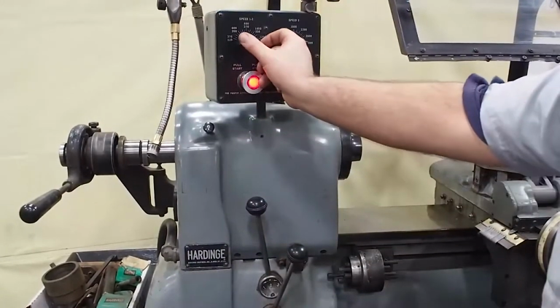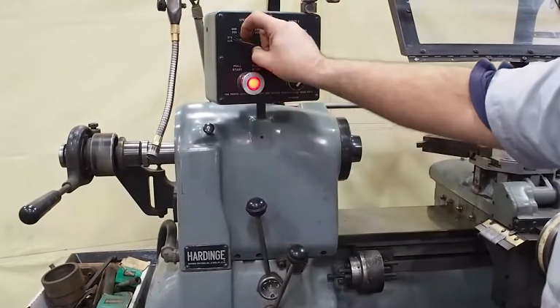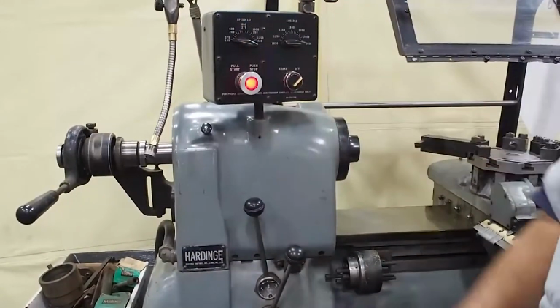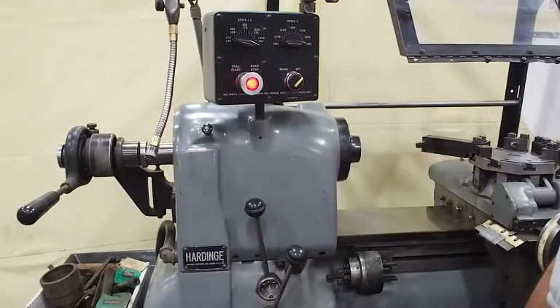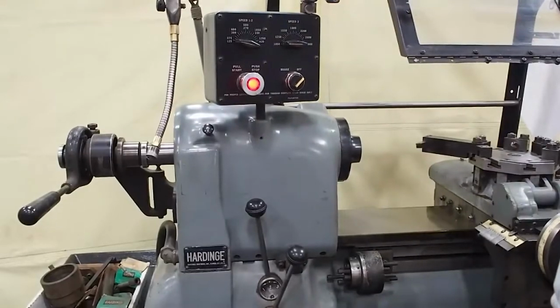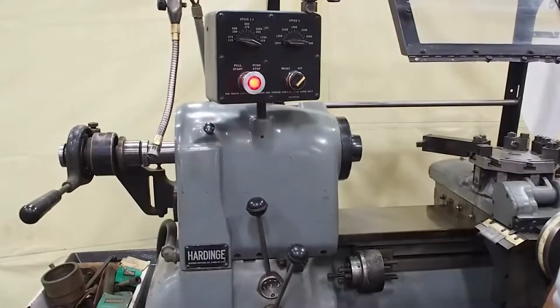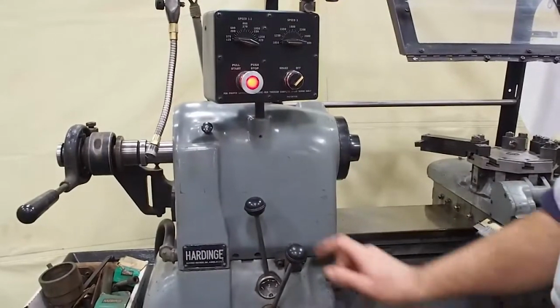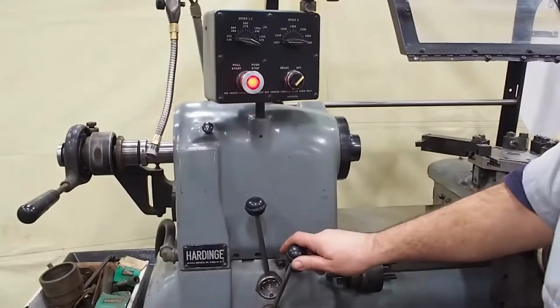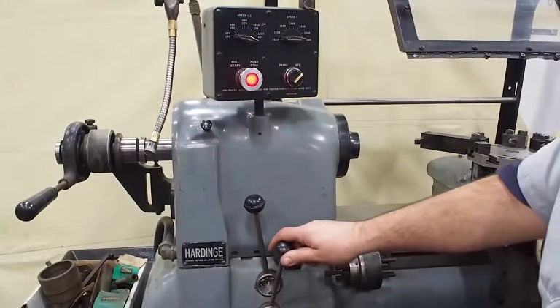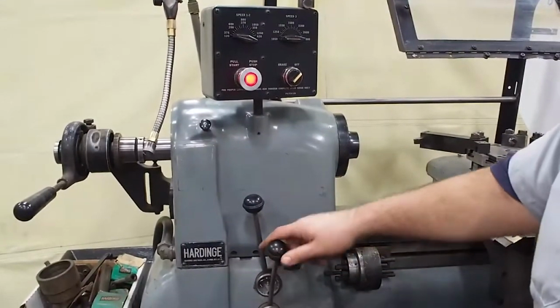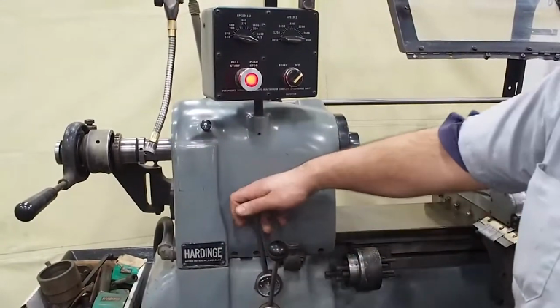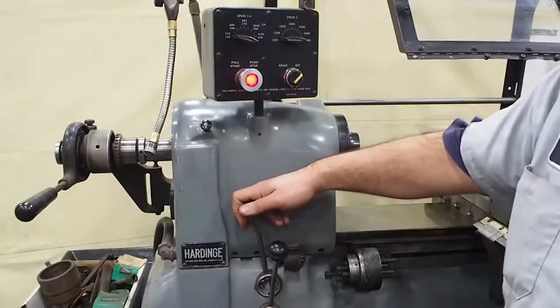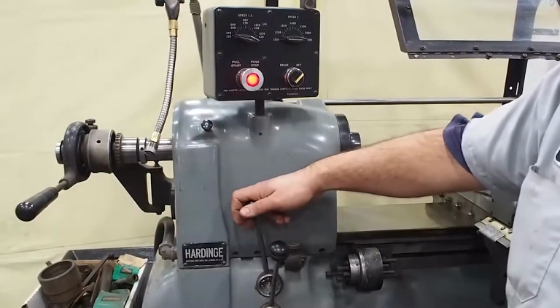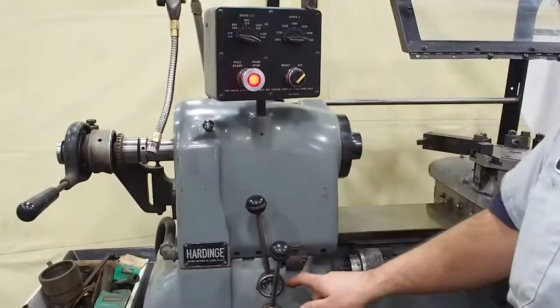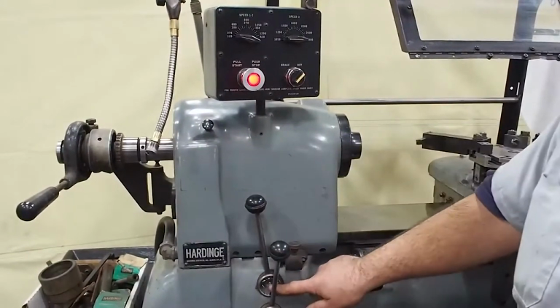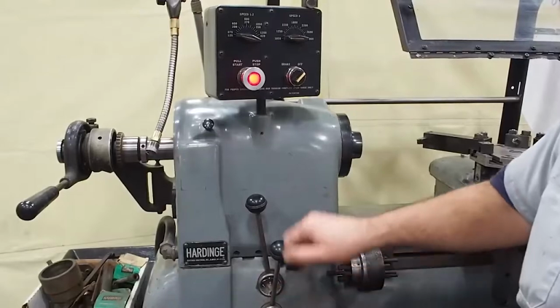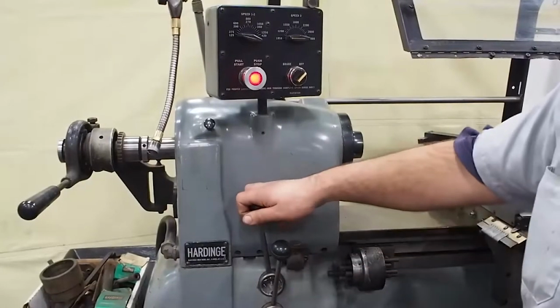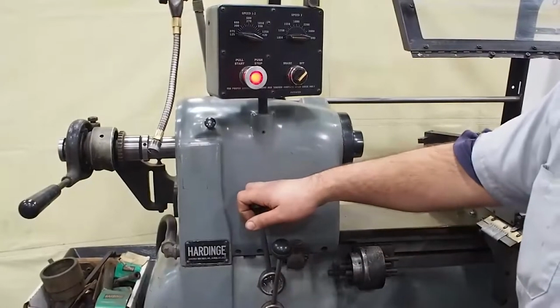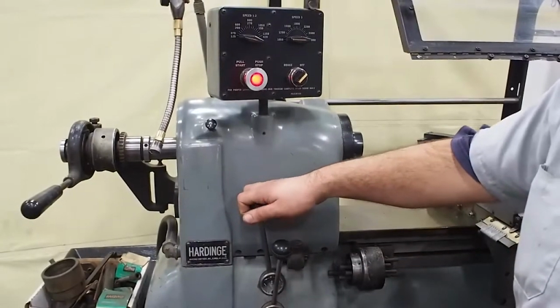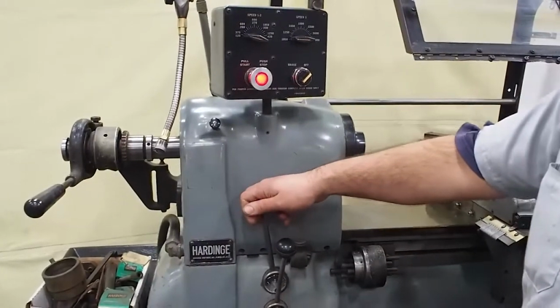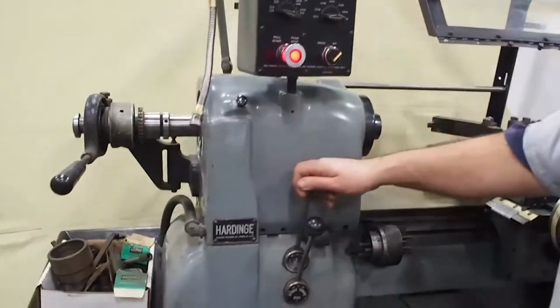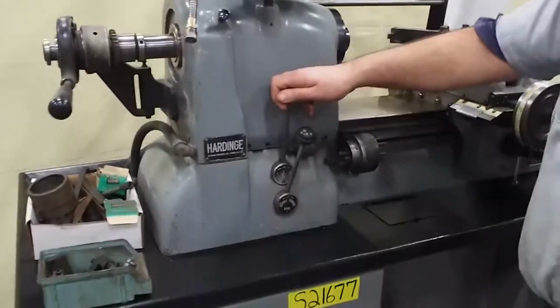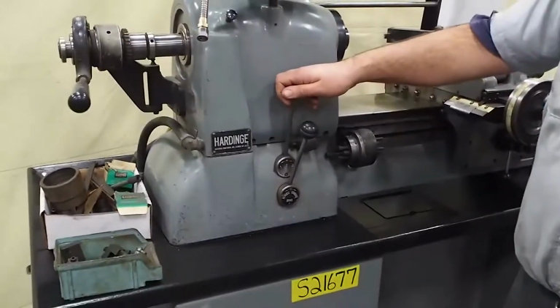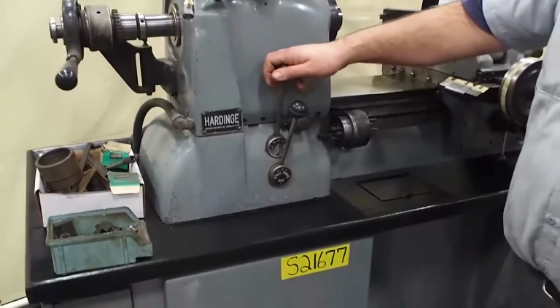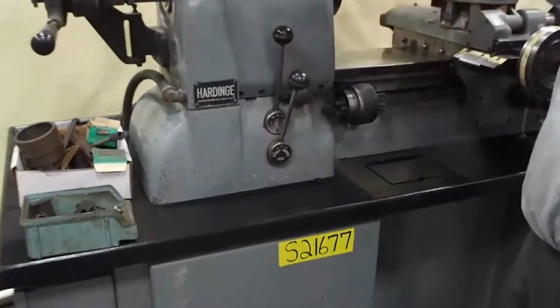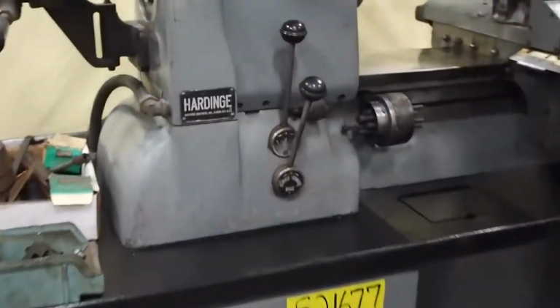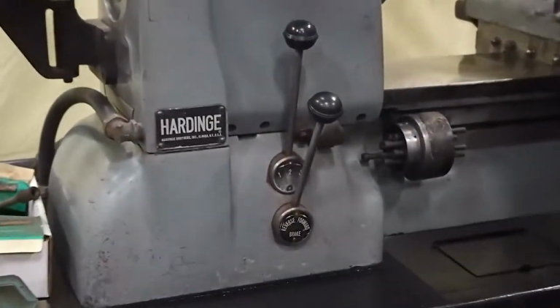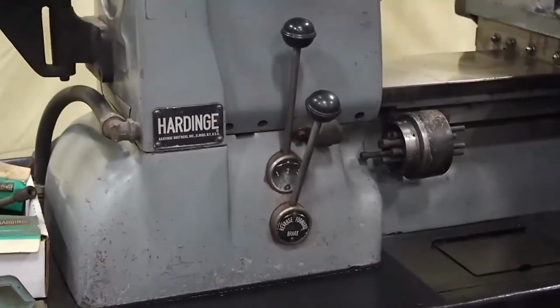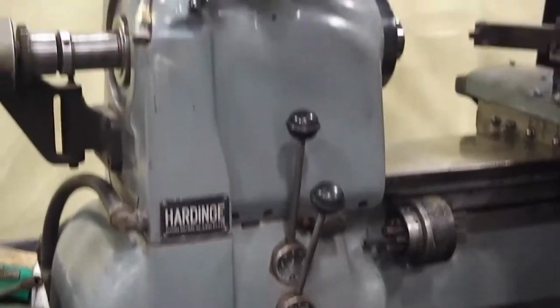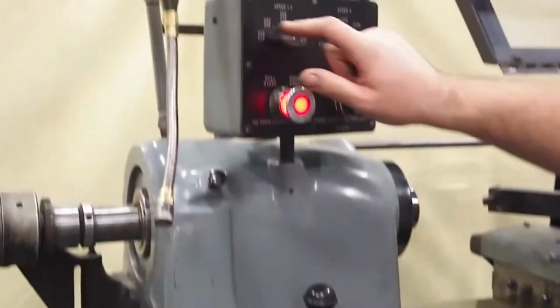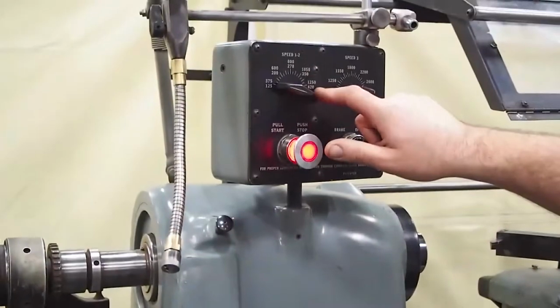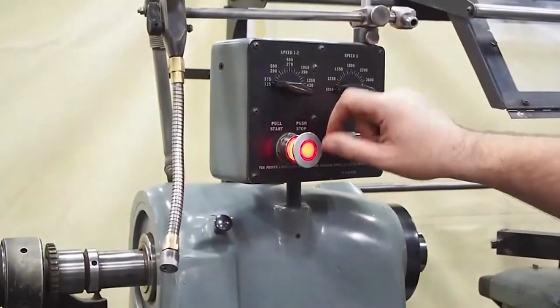And if you need to slow it down, you go all the way back down. Now before you ever shift ranges — one, two, three — always make sure the spindle comes to a complete stop. So go into two. Now we are going to be using the ranges 375 to 1250.